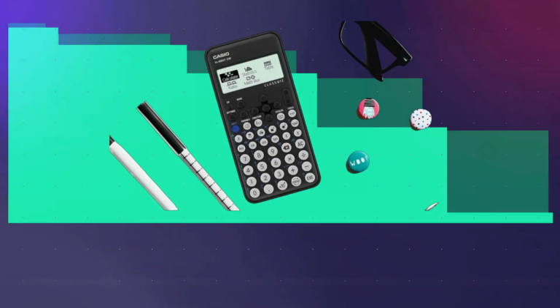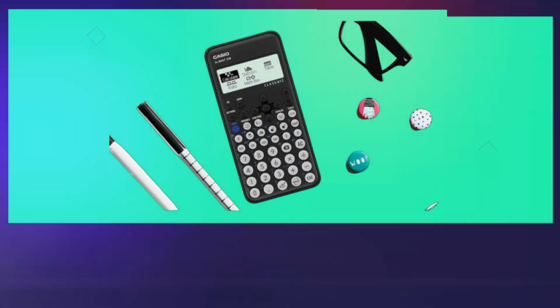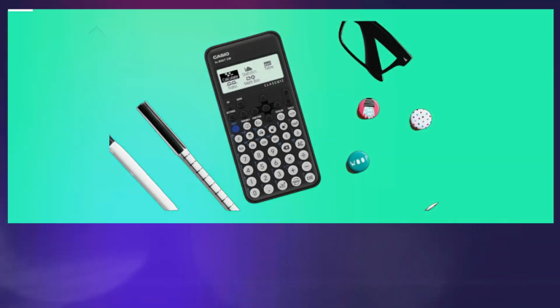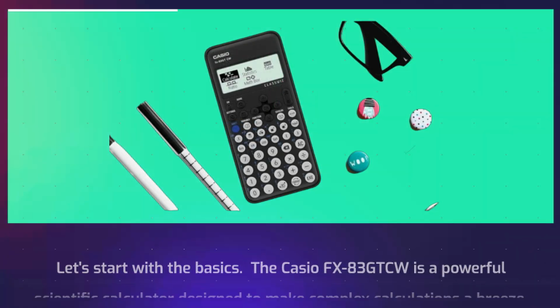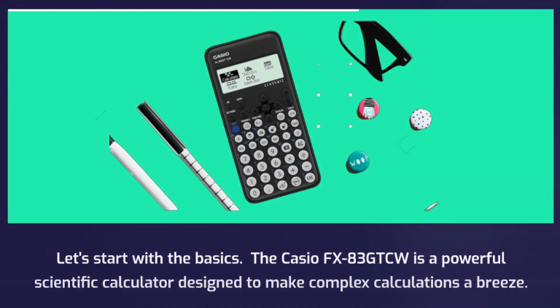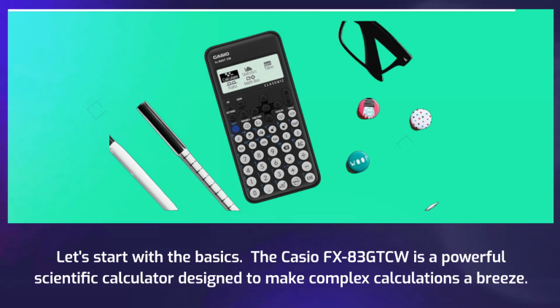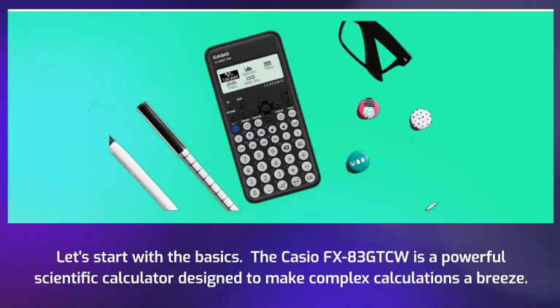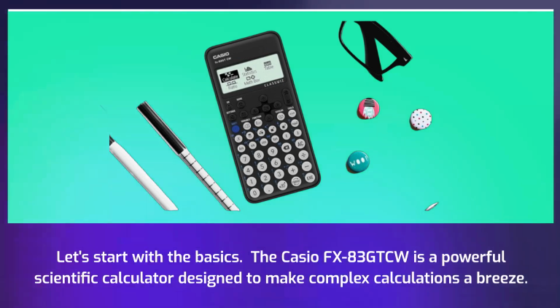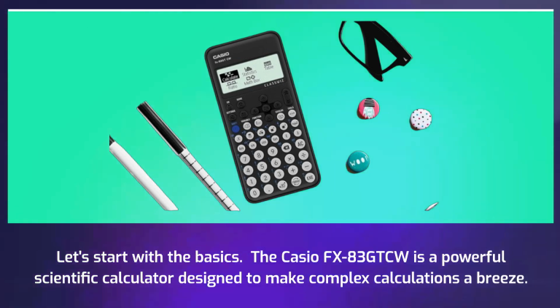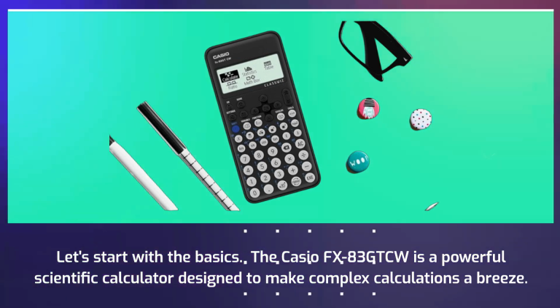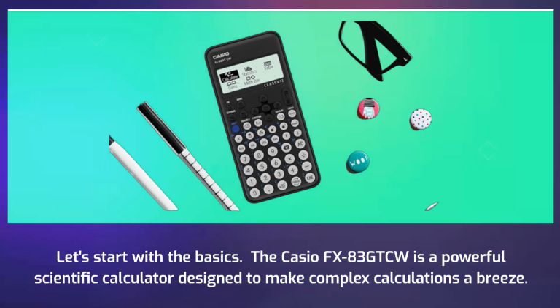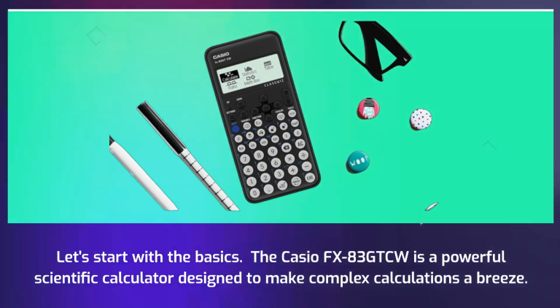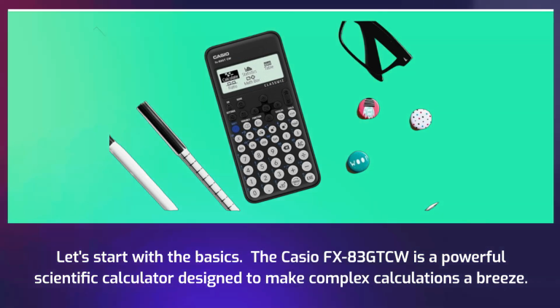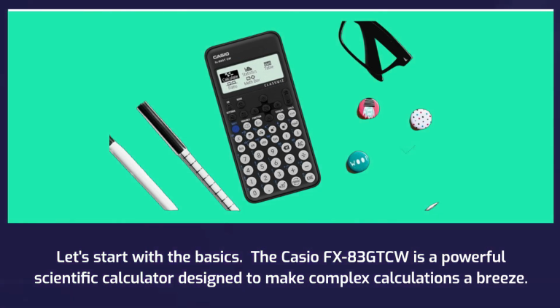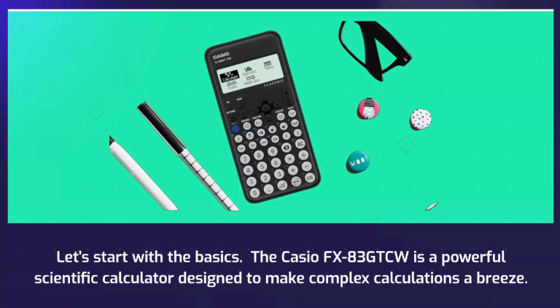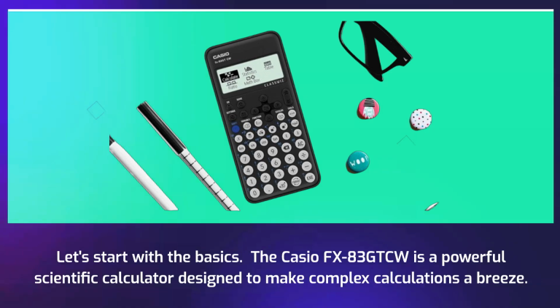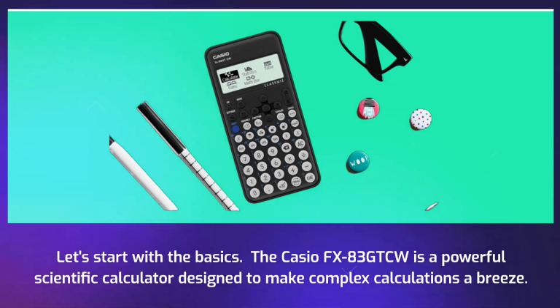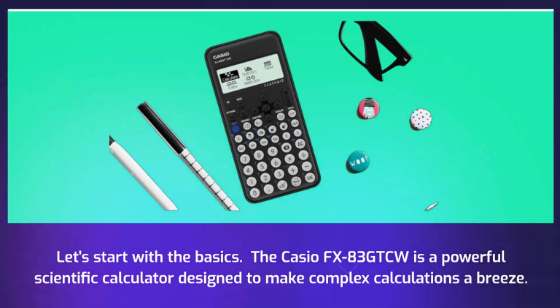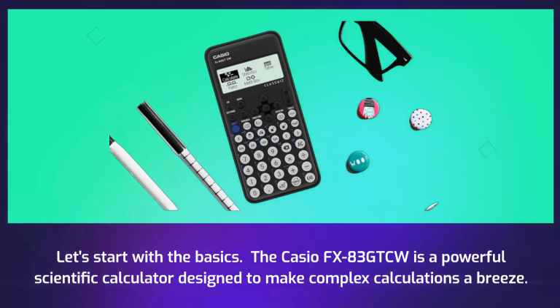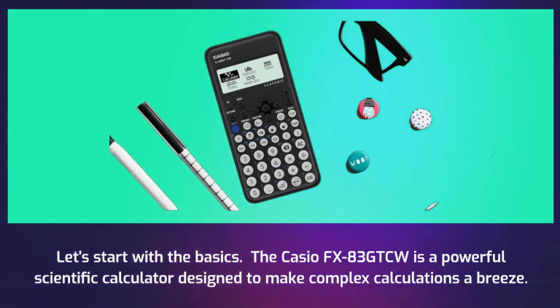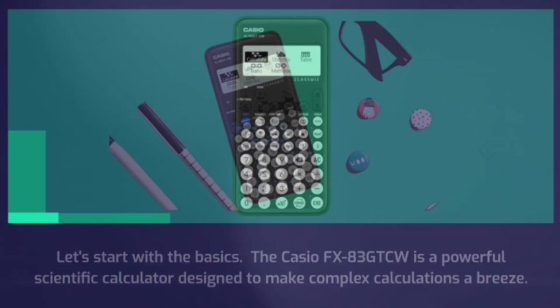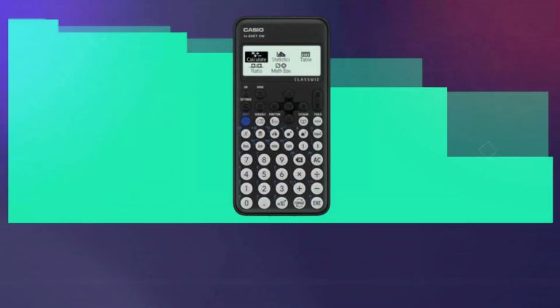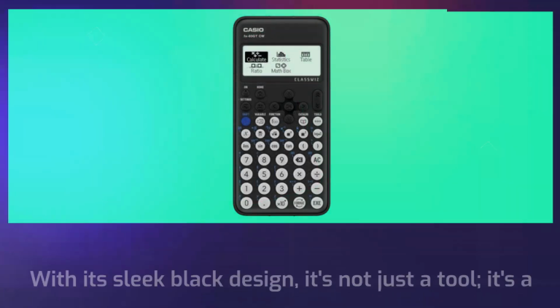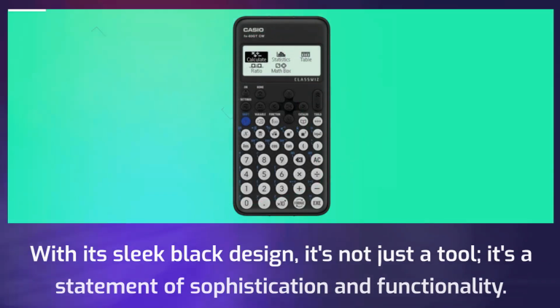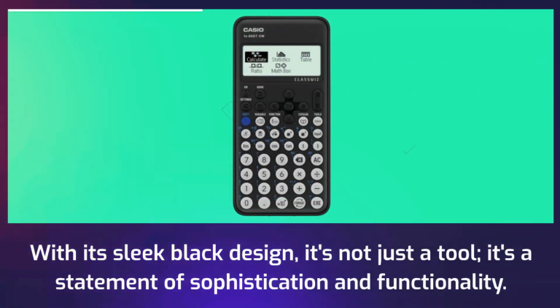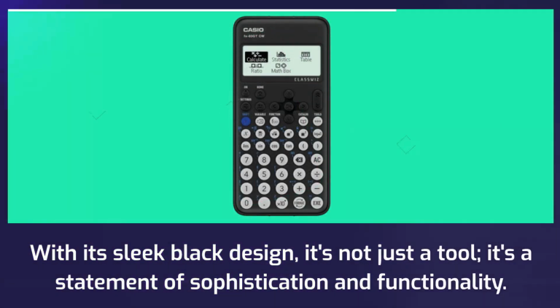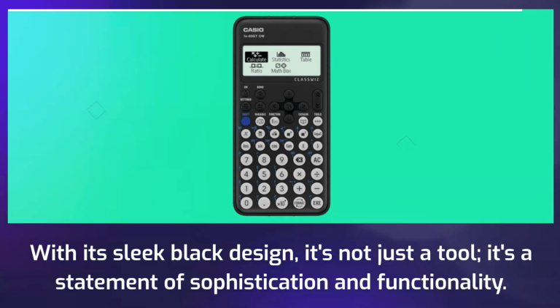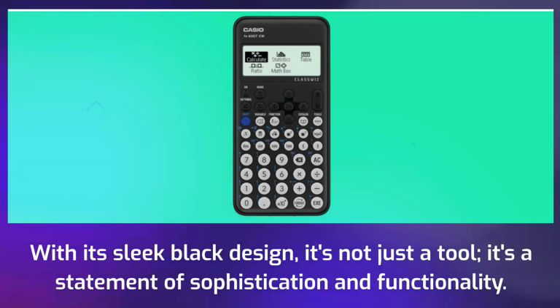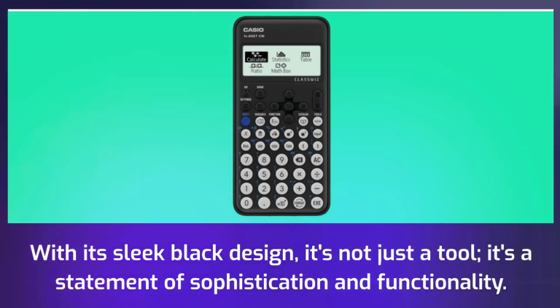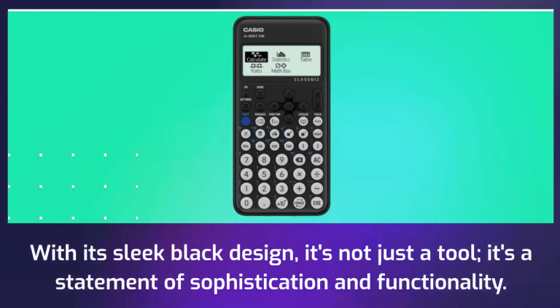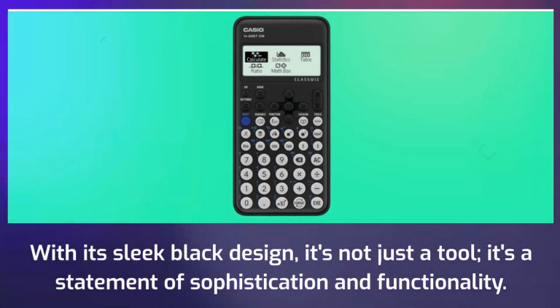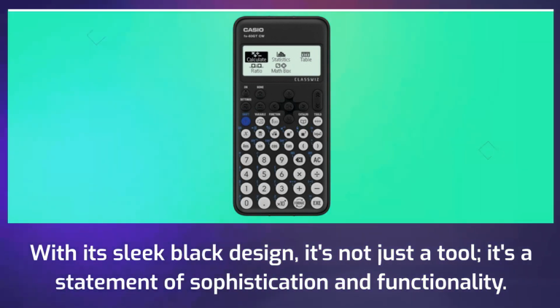Let's start with the basics. The Casio FX83GTCW is a powerful scientific calculator designed to make complex calculations a breeze. With its sleek black design, it's not just a tool — it's a statement of sophistication and functionality.